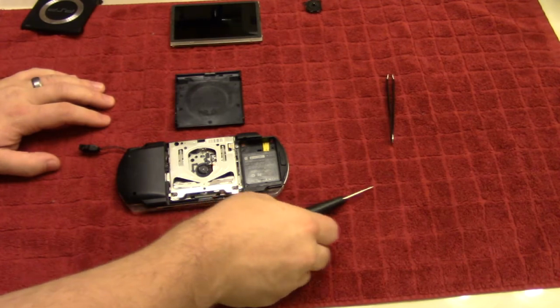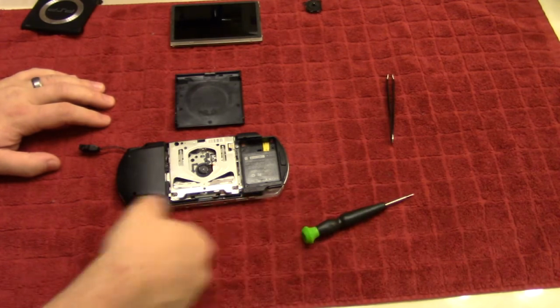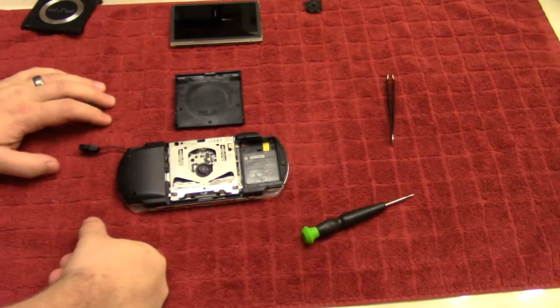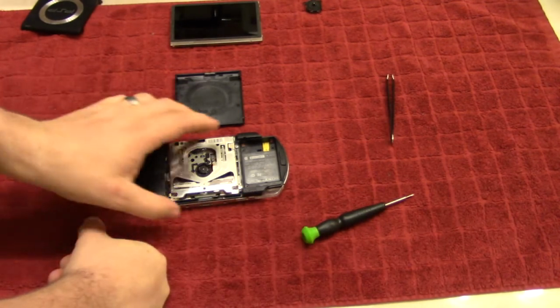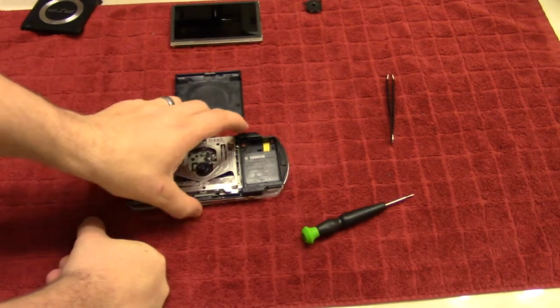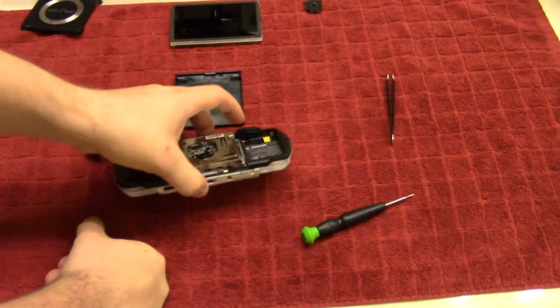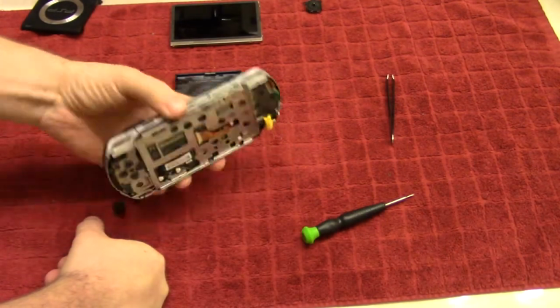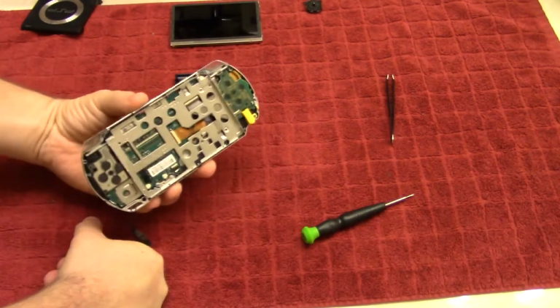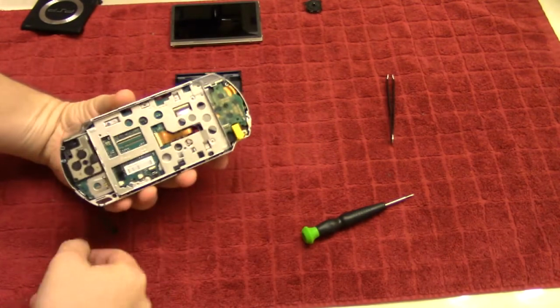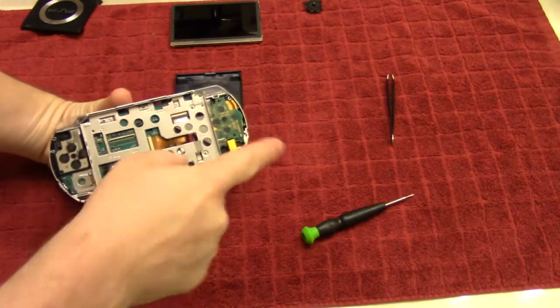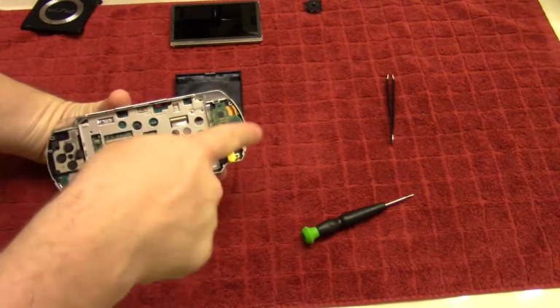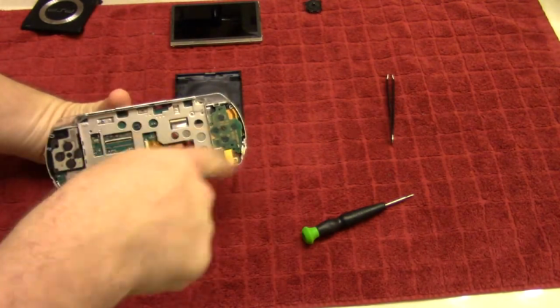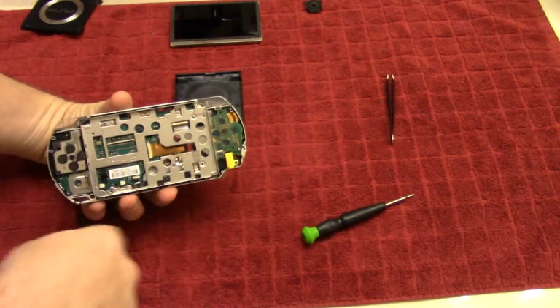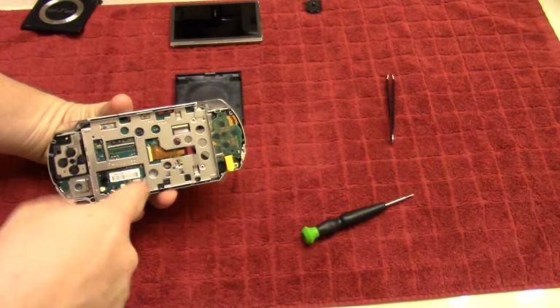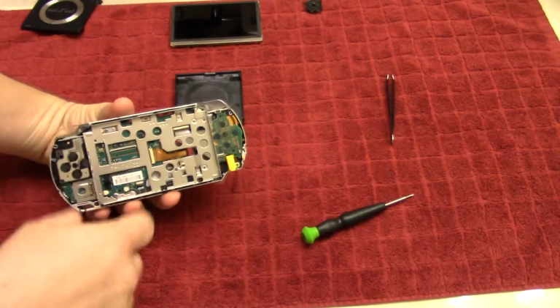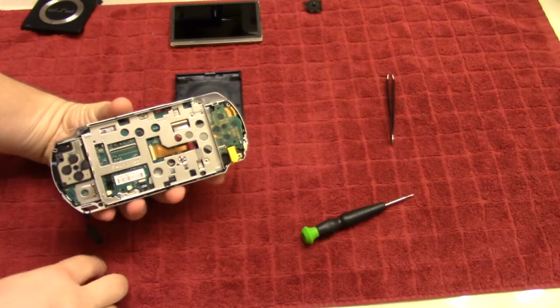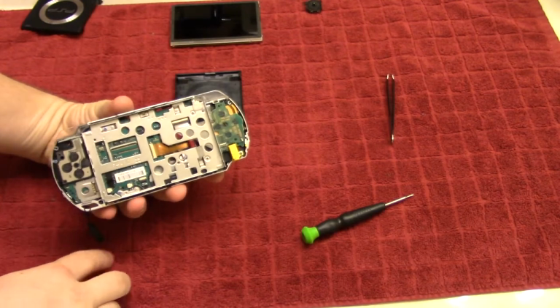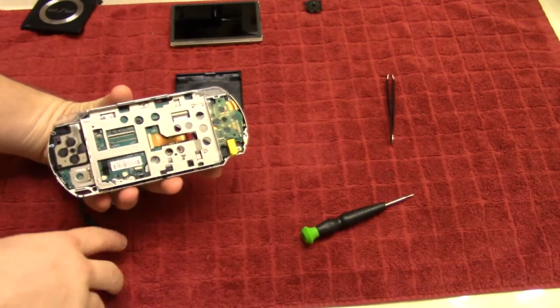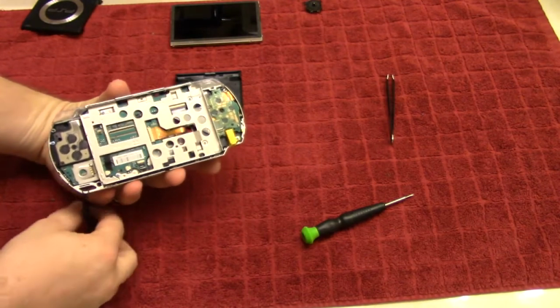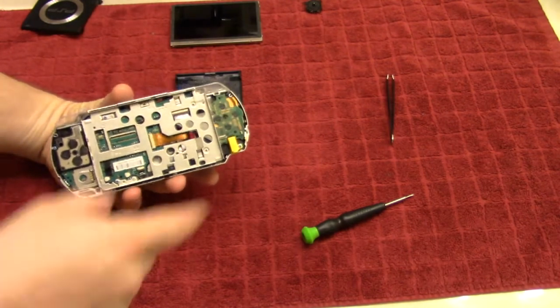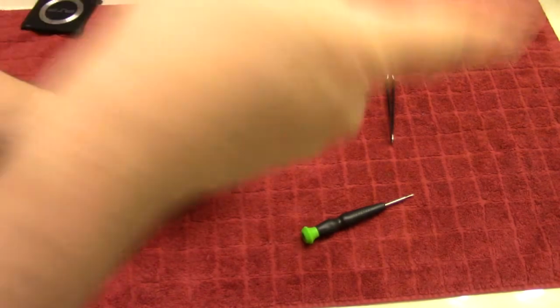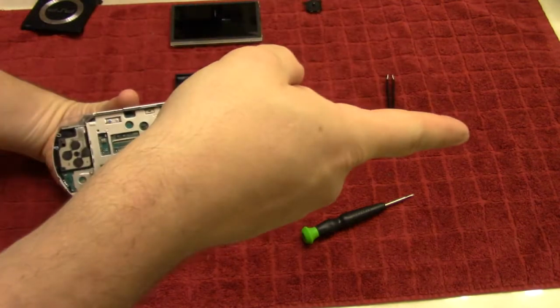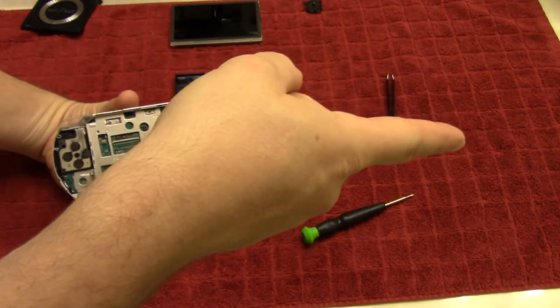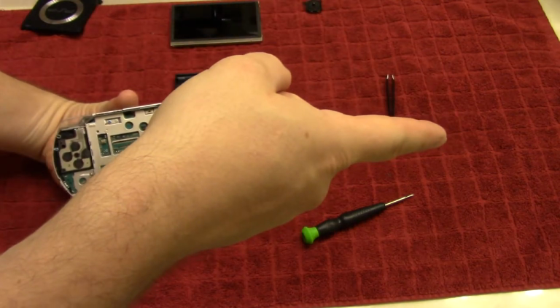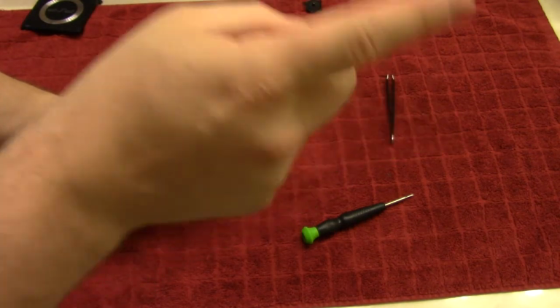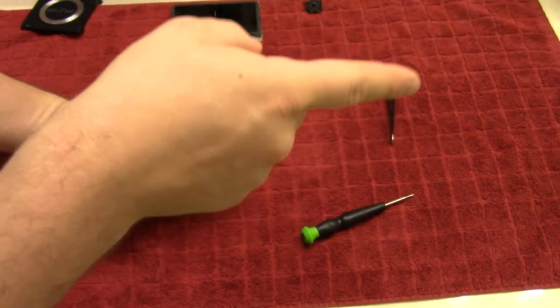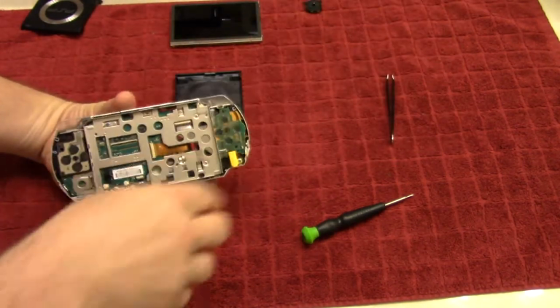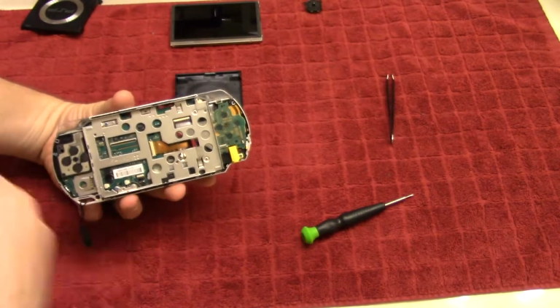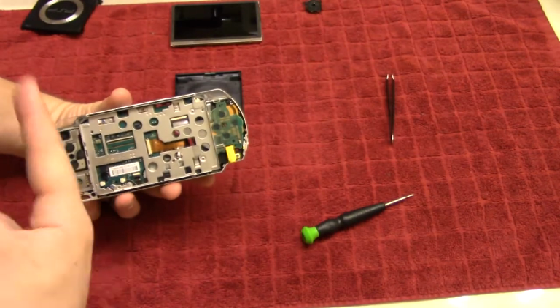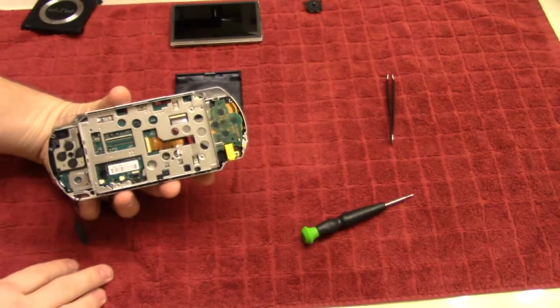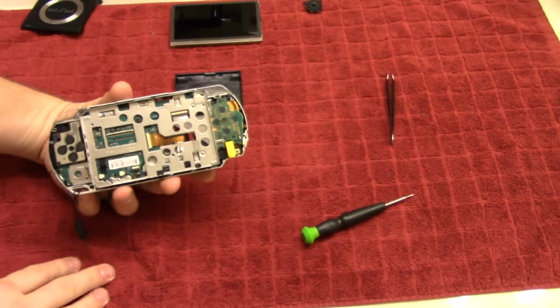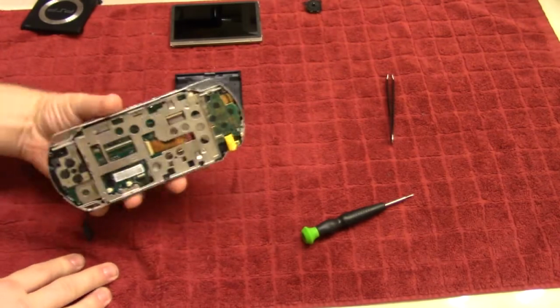What I'll do at this point is blow some compressed air throughout this entire thing, clean those pieces, and then put it all back together again.